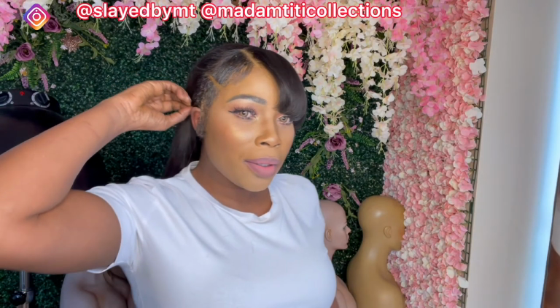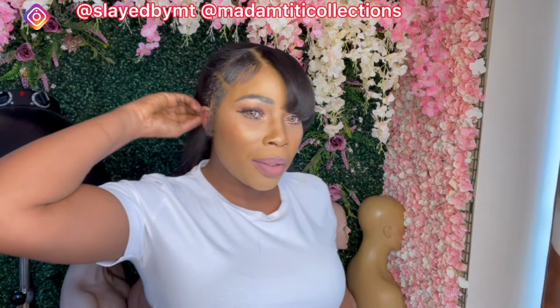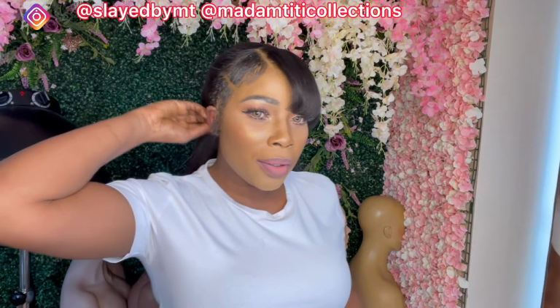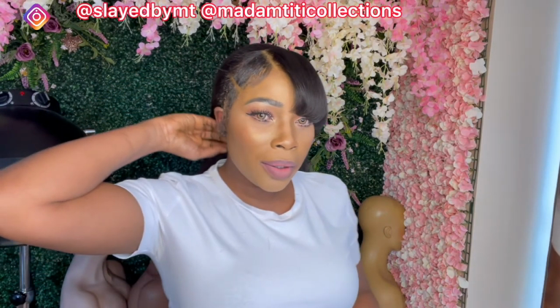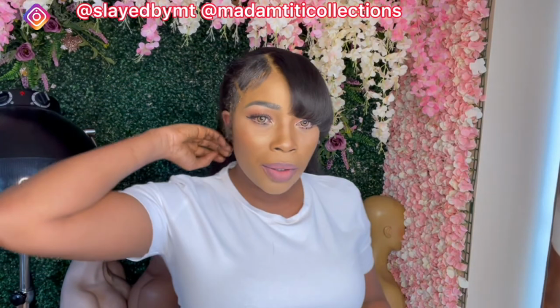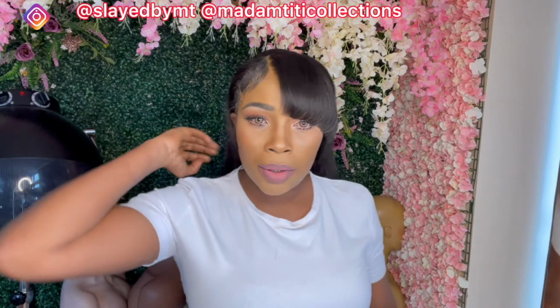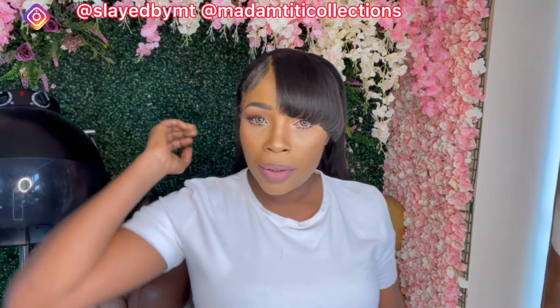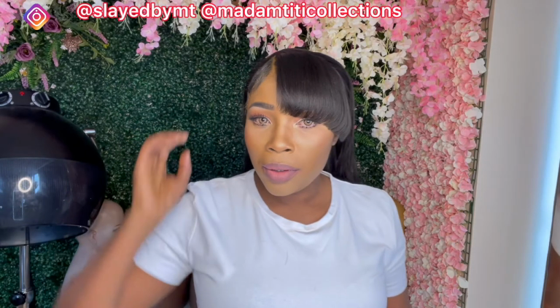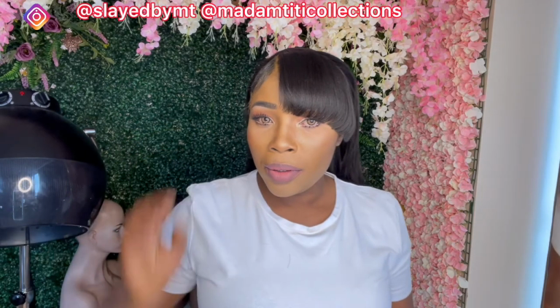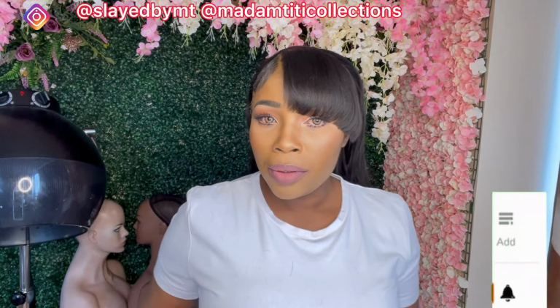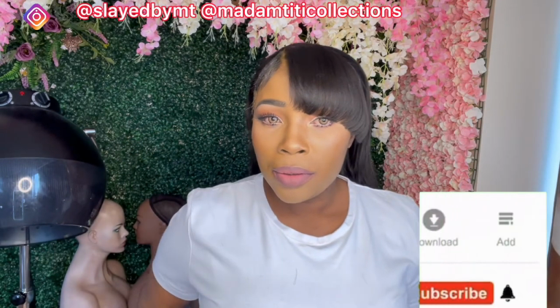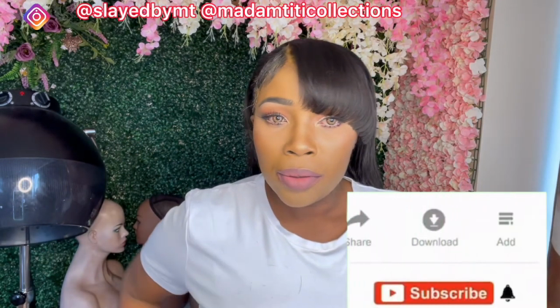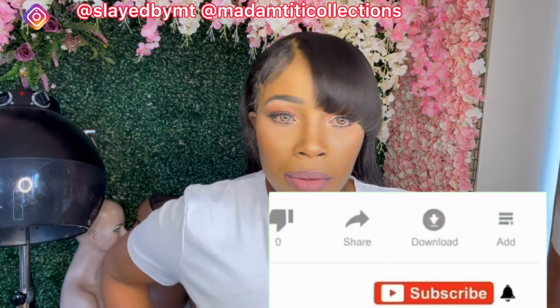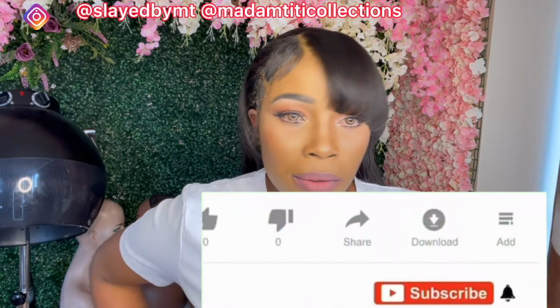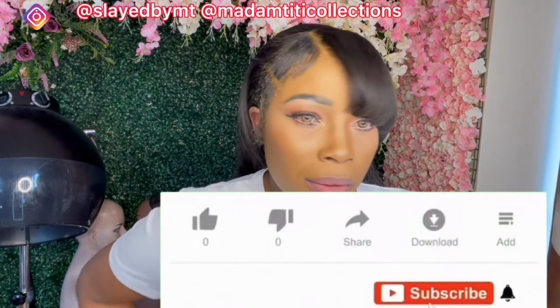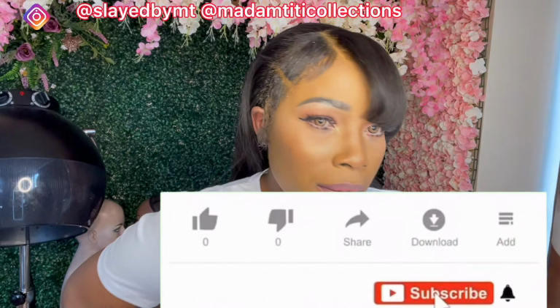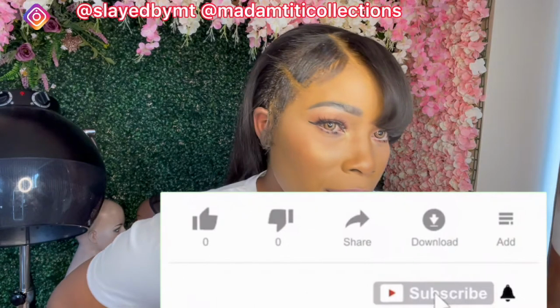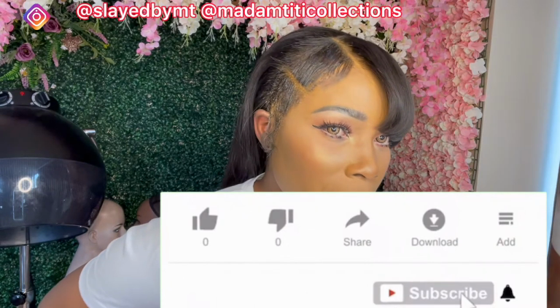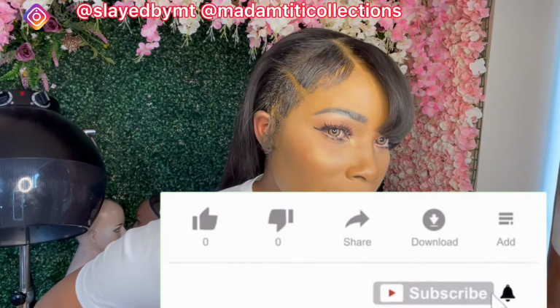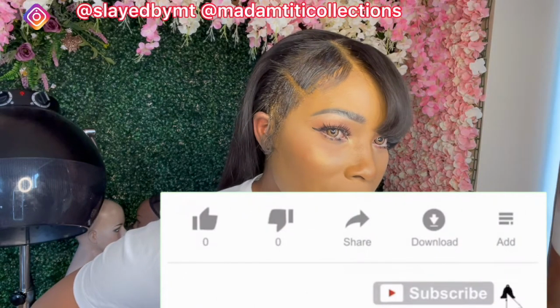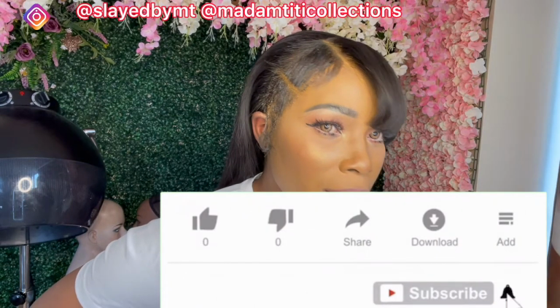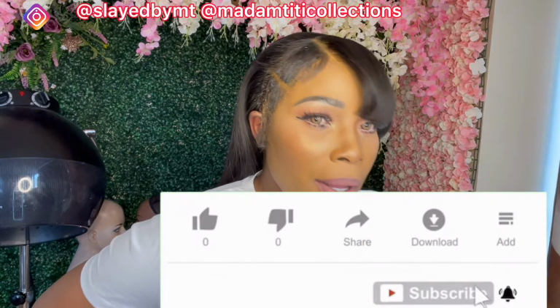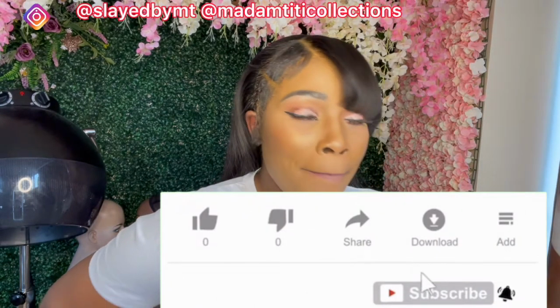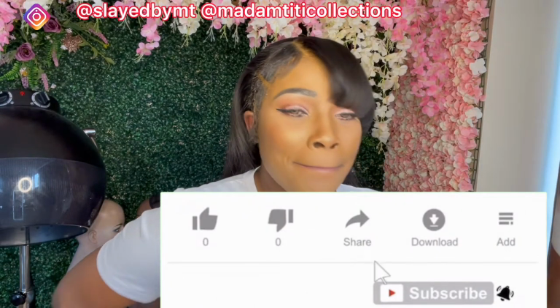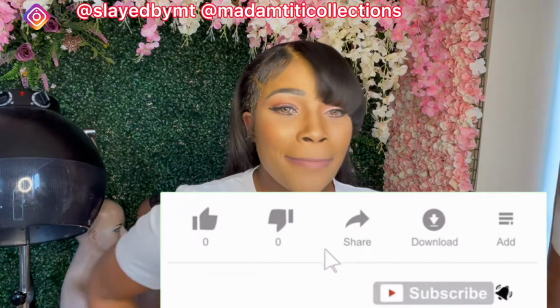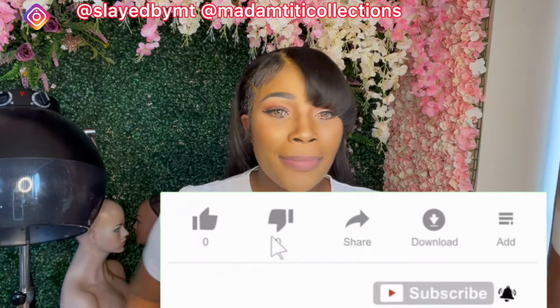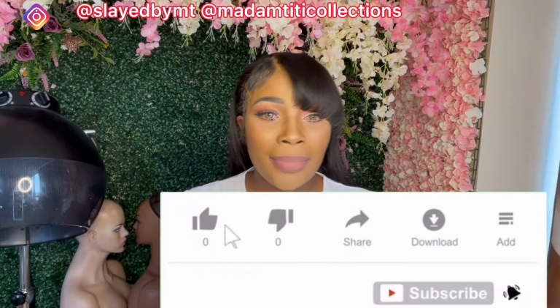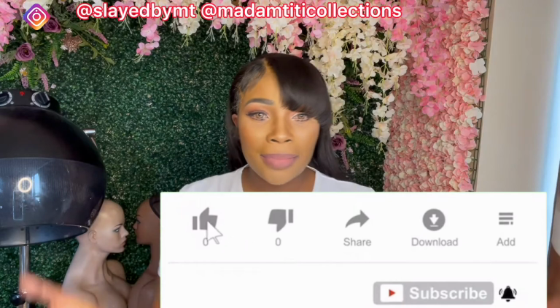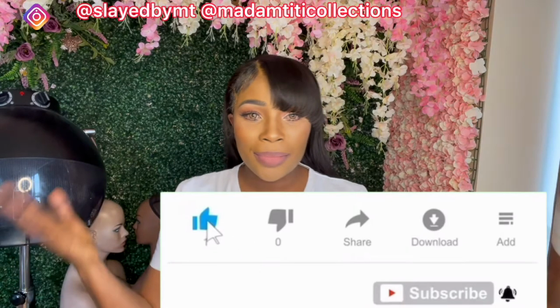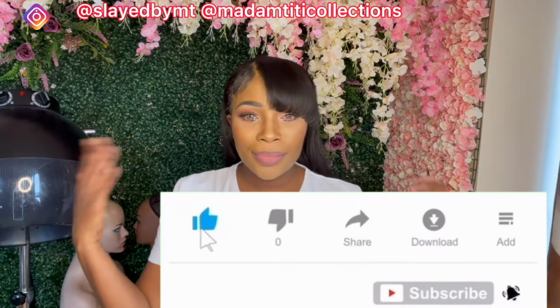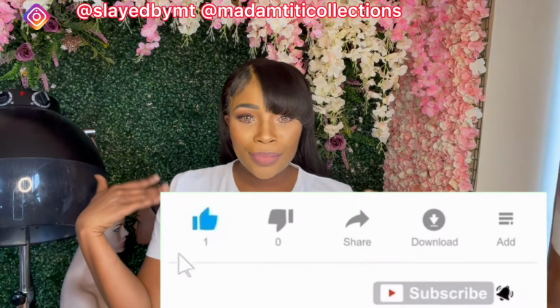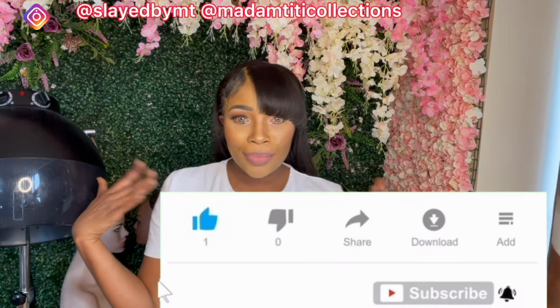Before we jump into this video, if you haven't subscribed to my channel please don't forget to subscribe, like, comment, and share, and make sure you turn on your post notification bell so you get notified whenever I upload a new video.